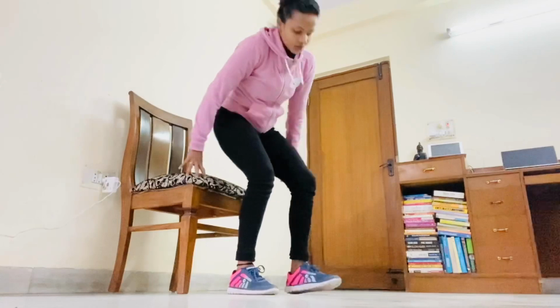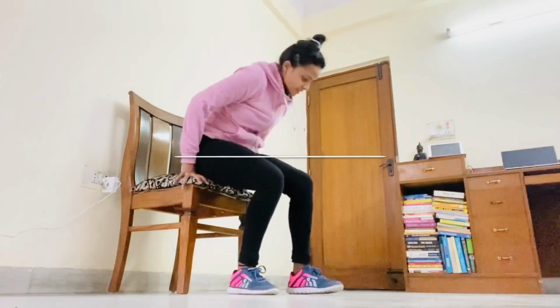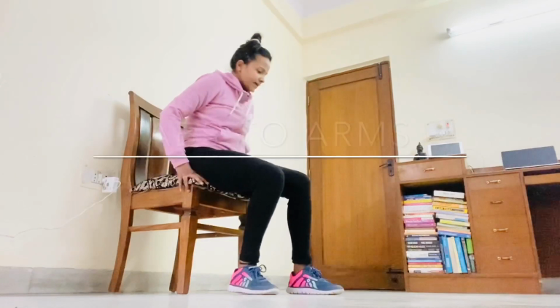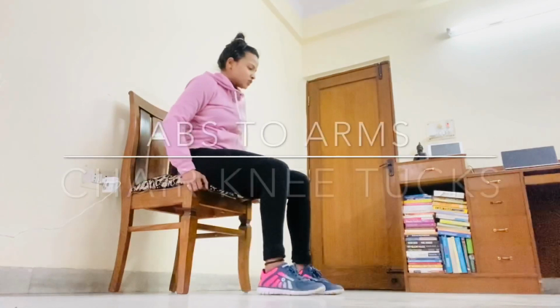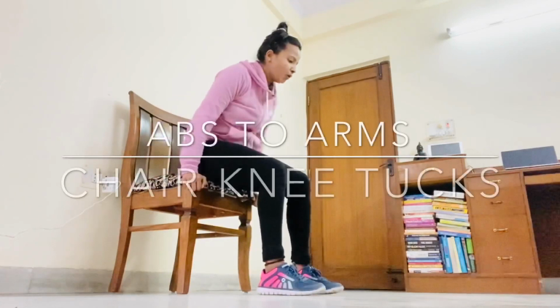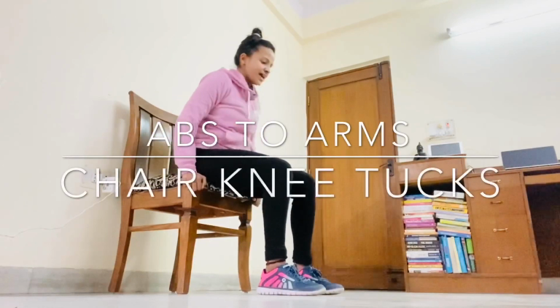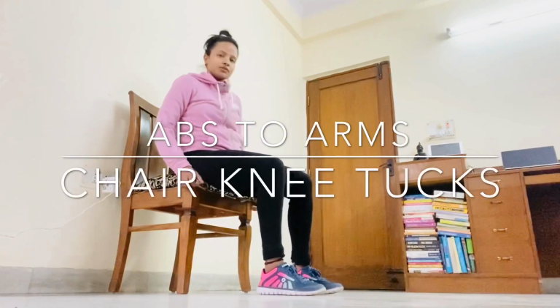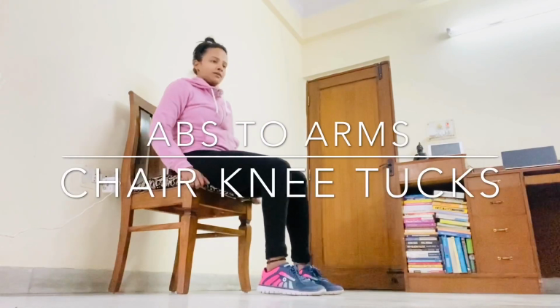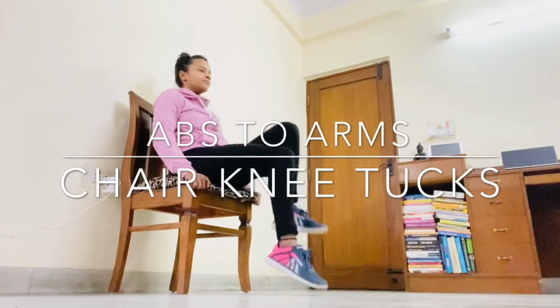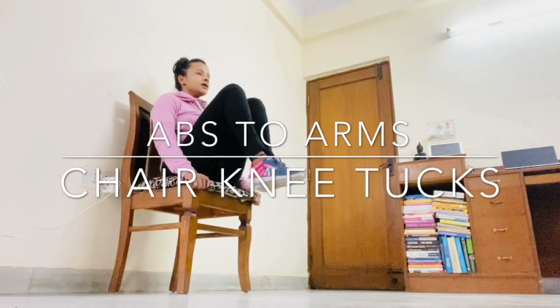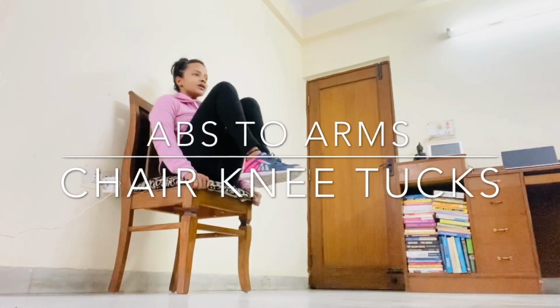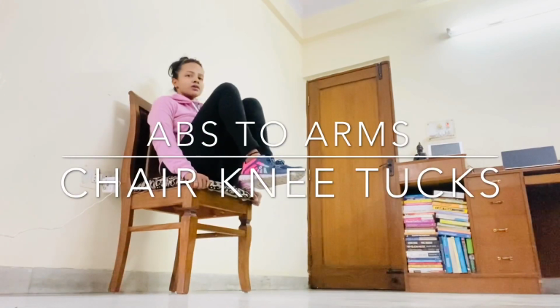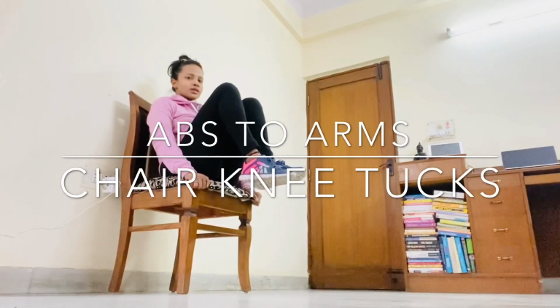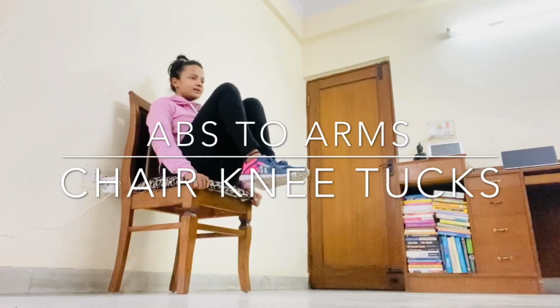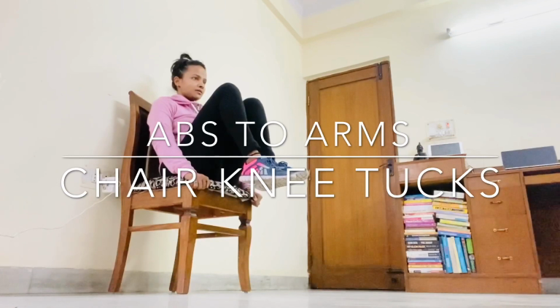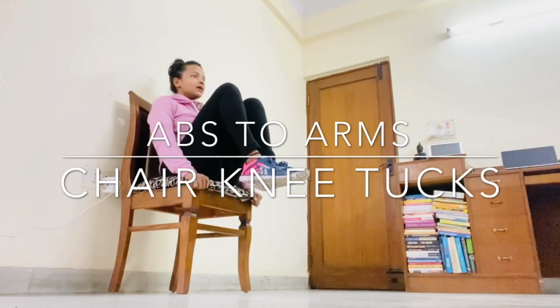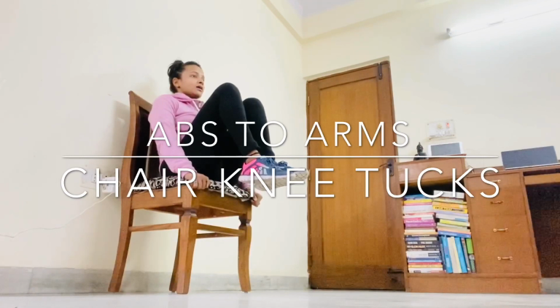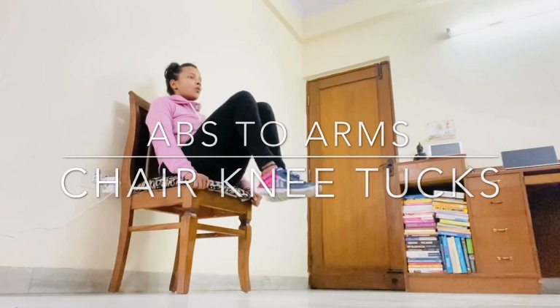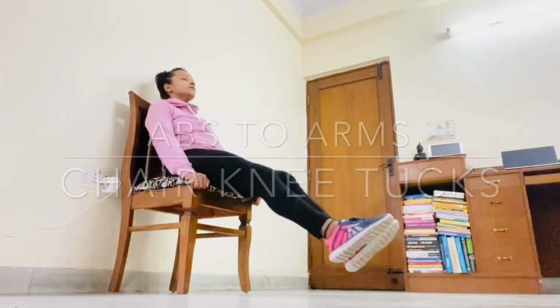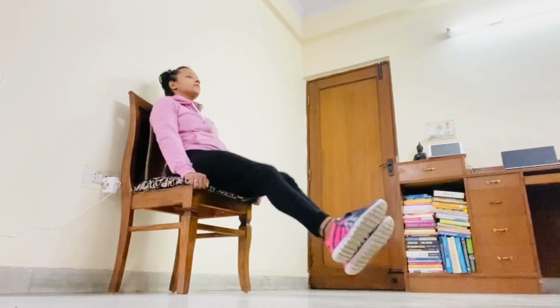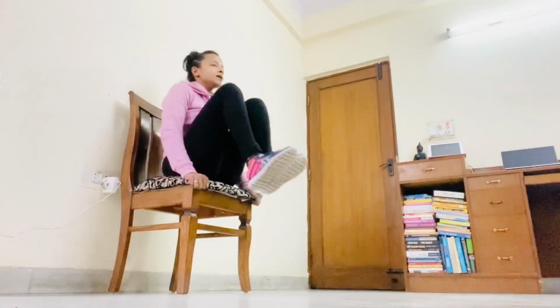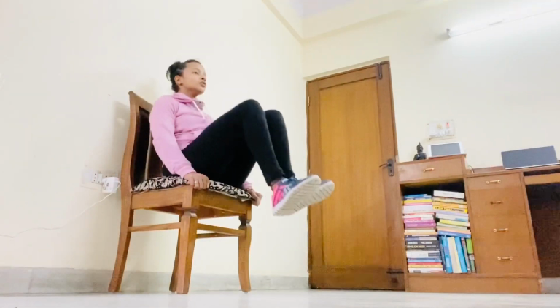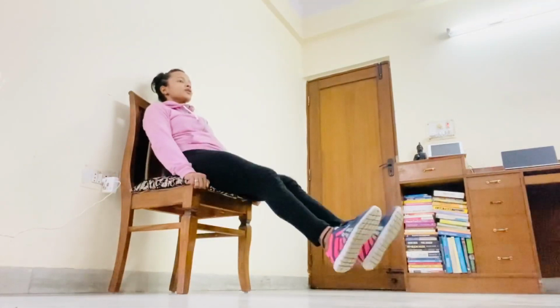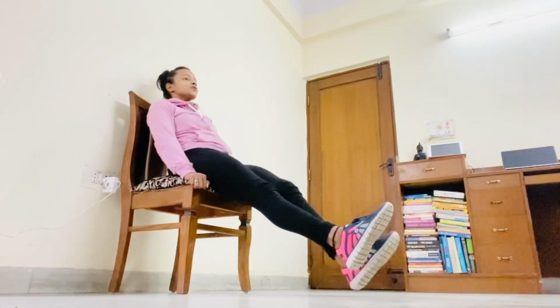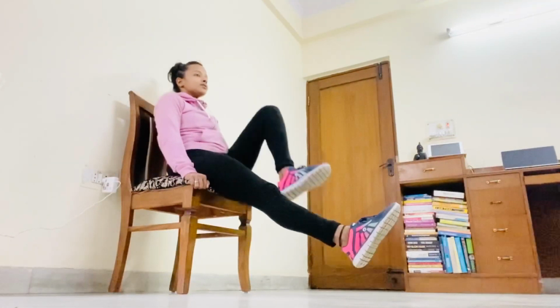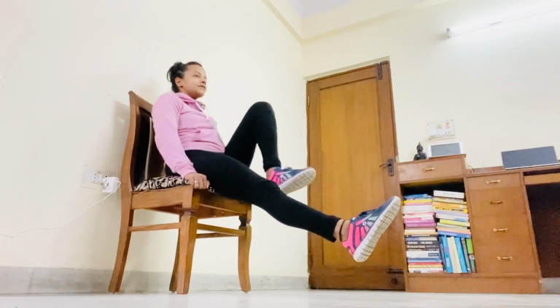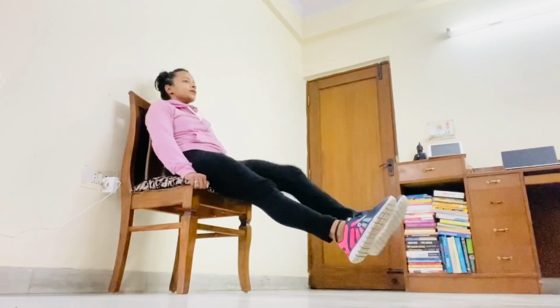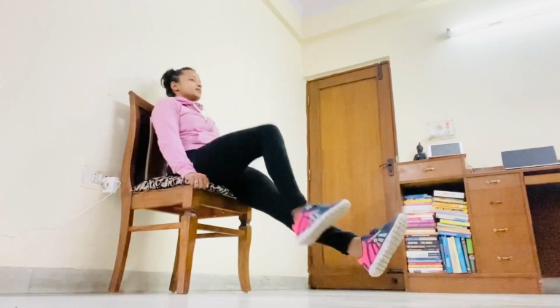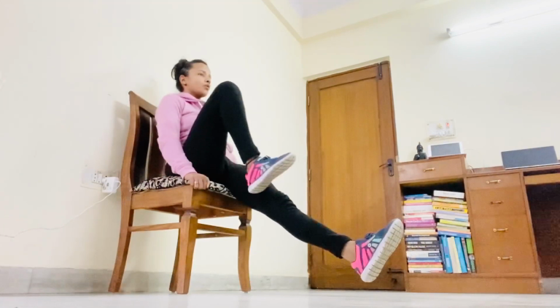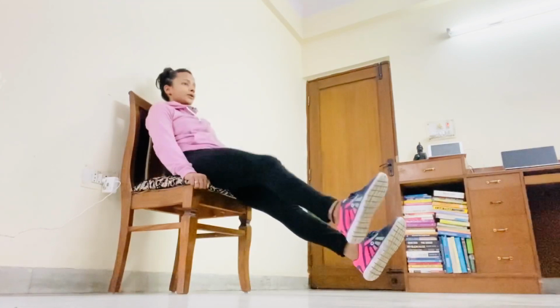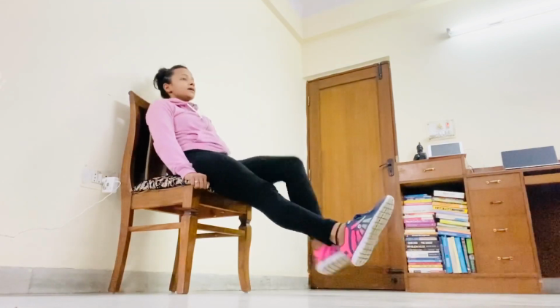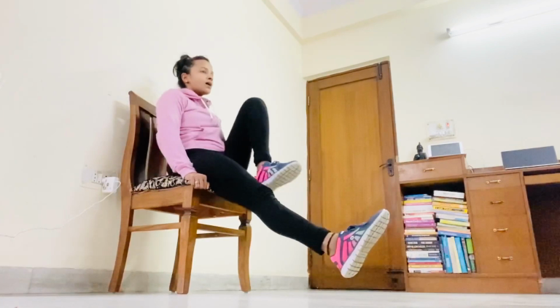Sit on the edge of the chair, hold the sides of your chair, bring your knees to your chest. One, two, three, four, five.